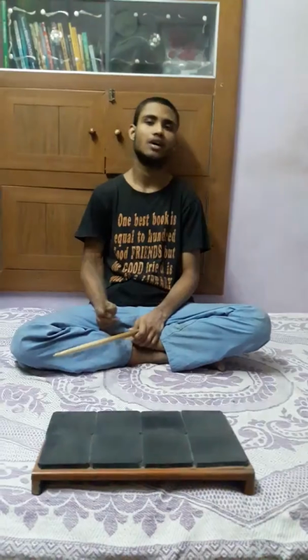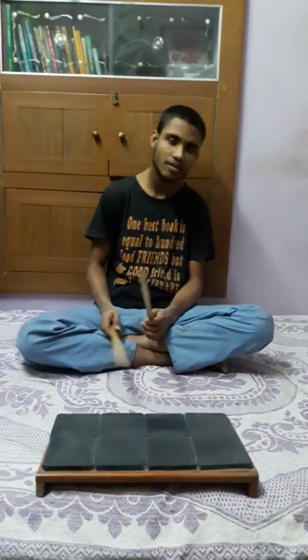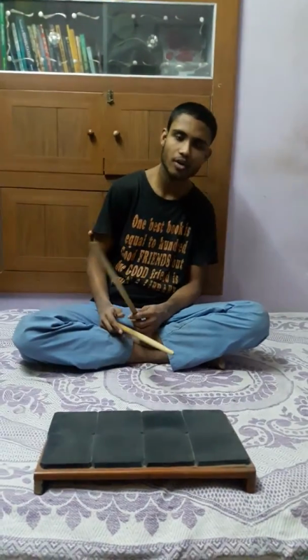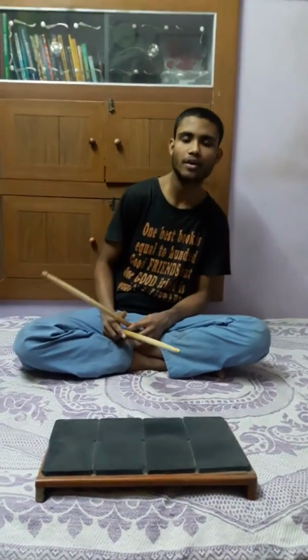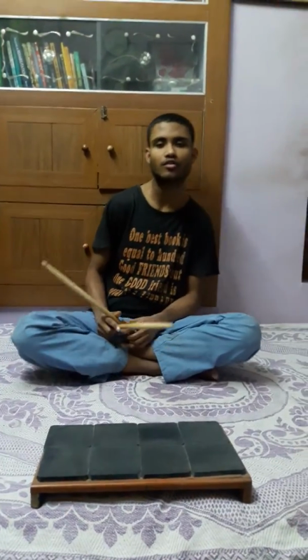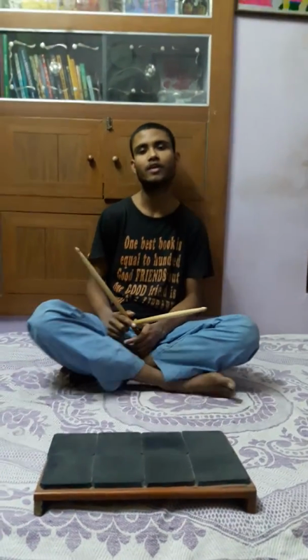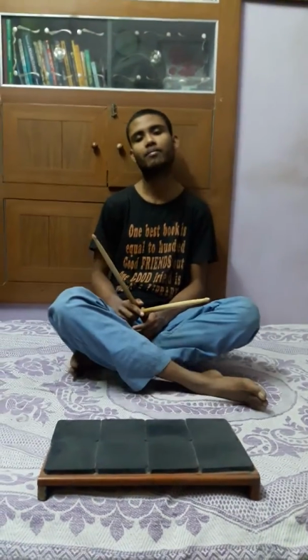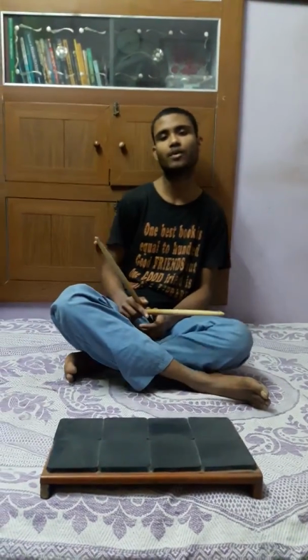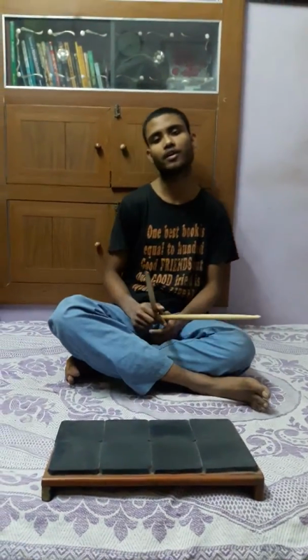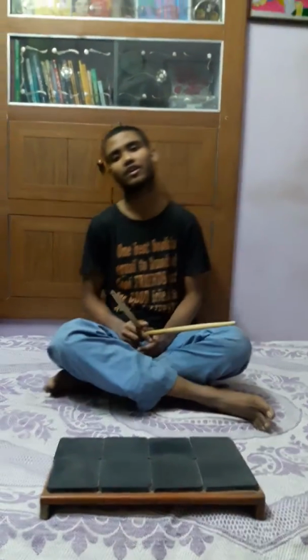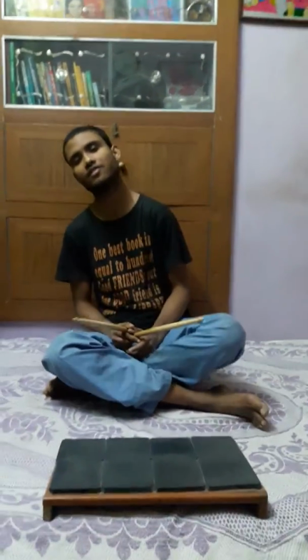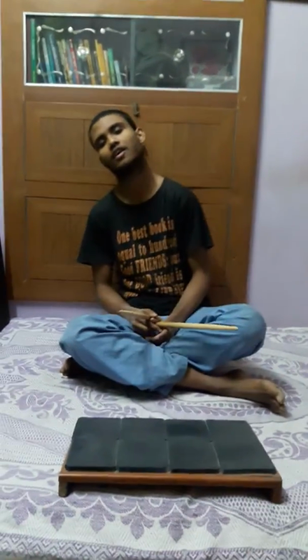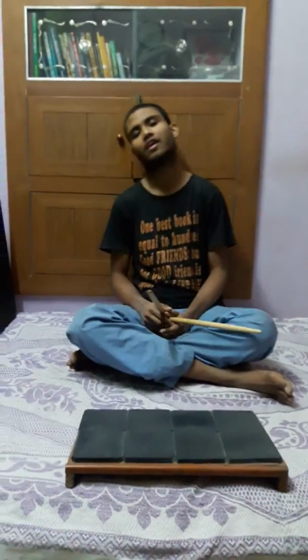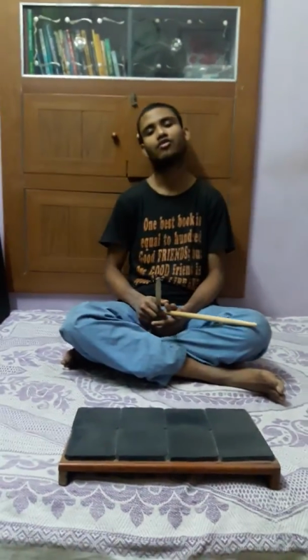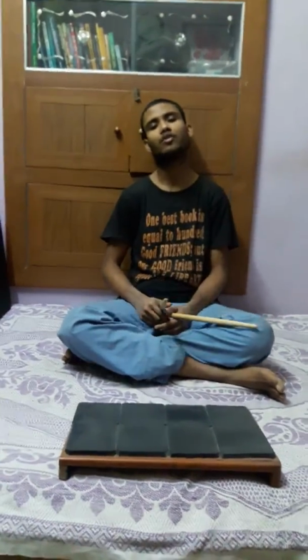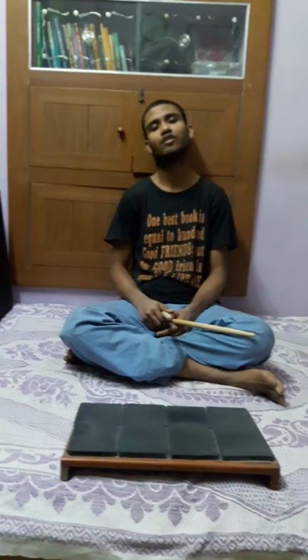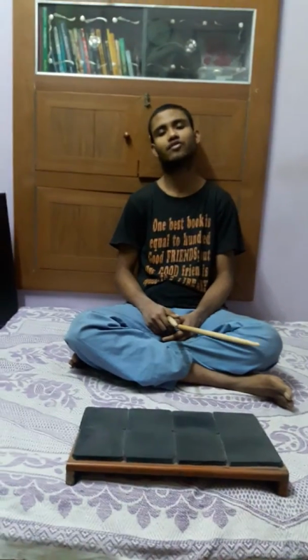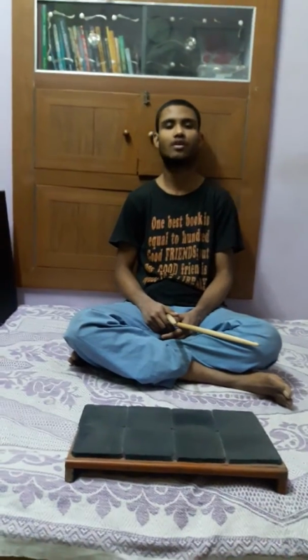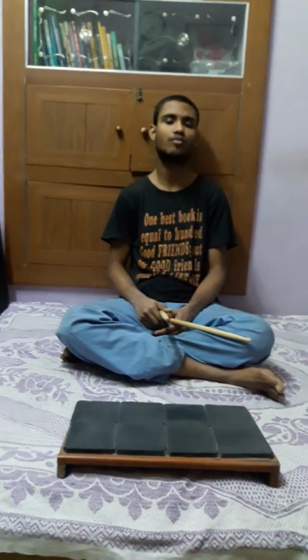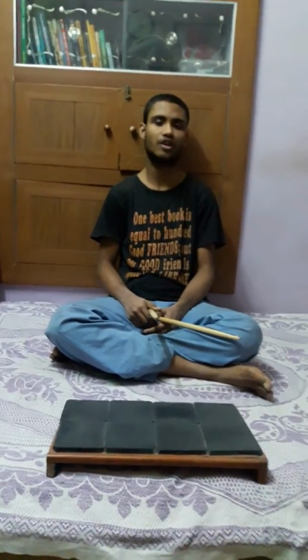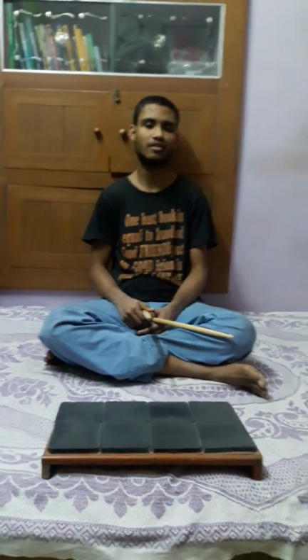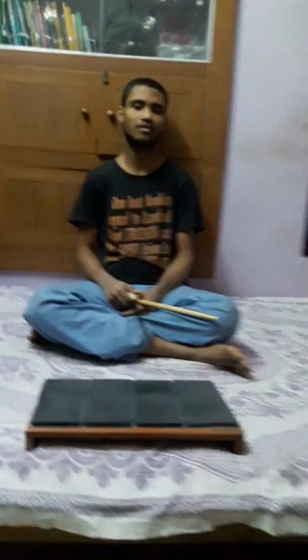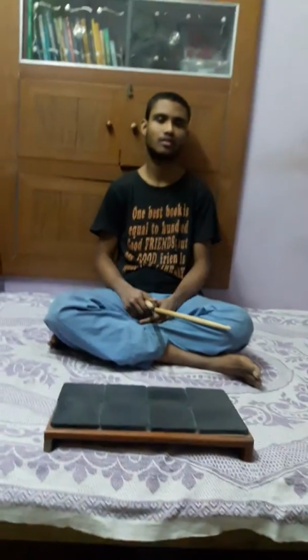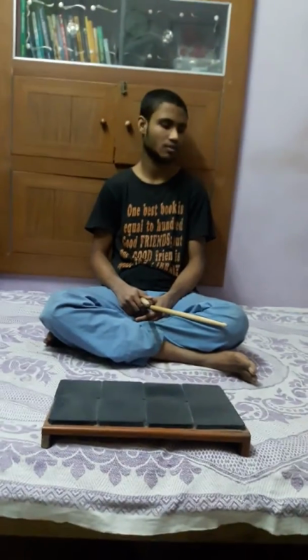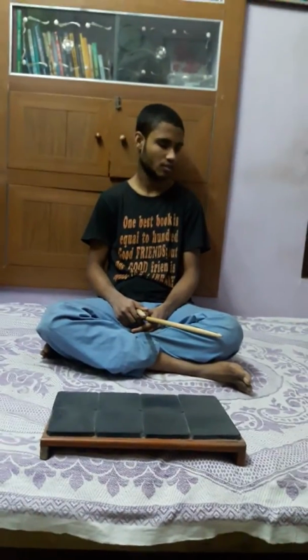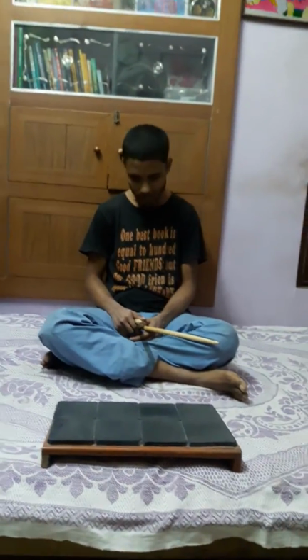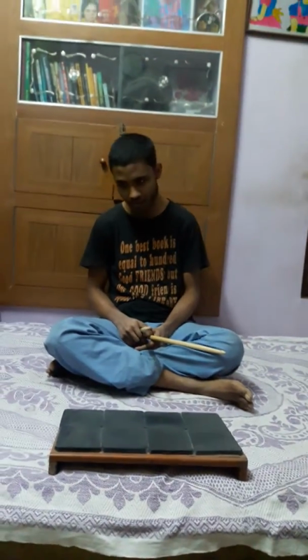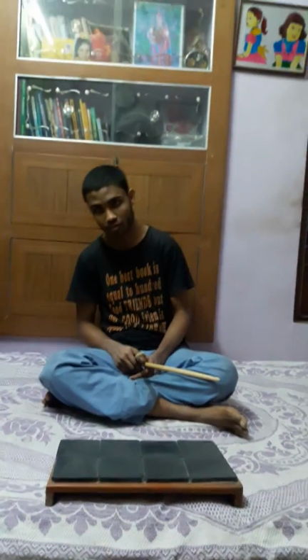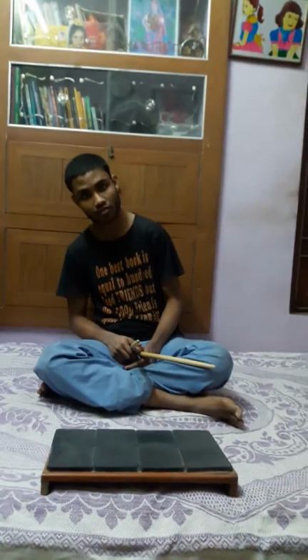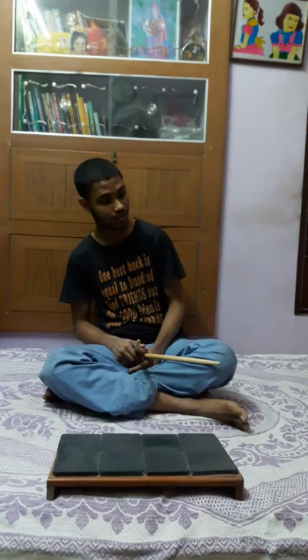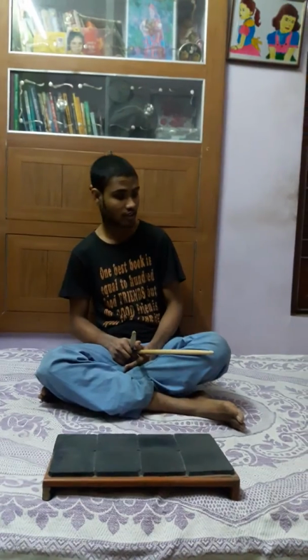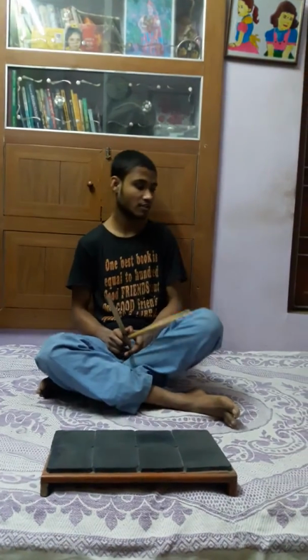Hey friends, I am Octabat Player Atman Dharmadi. Welcome back to my Octabat Coaching Classes. Today I am going to give you, as usual, 4 more sticking patterns. Let's start with today's first sticking pattern.